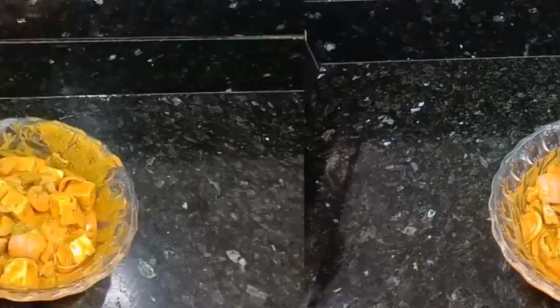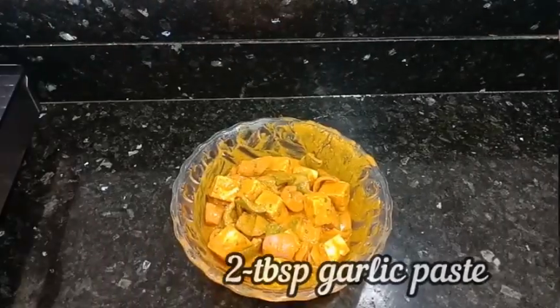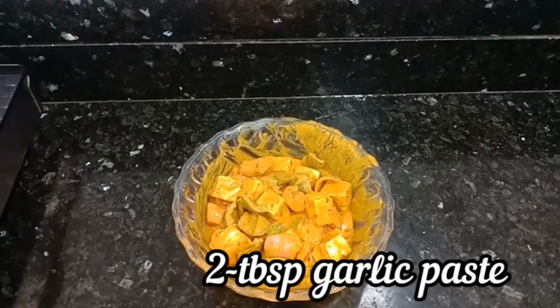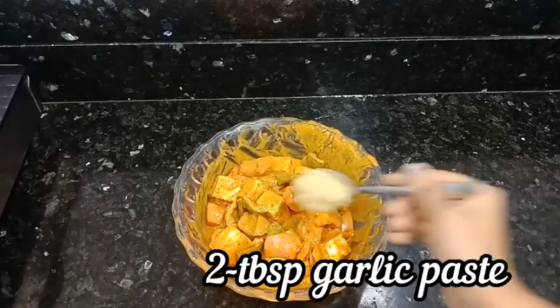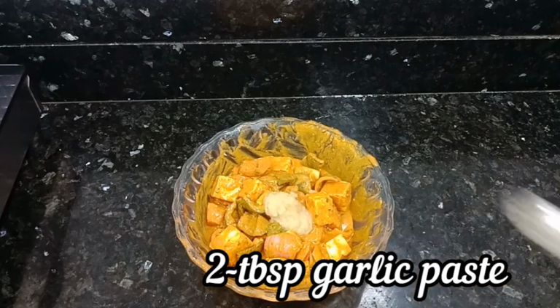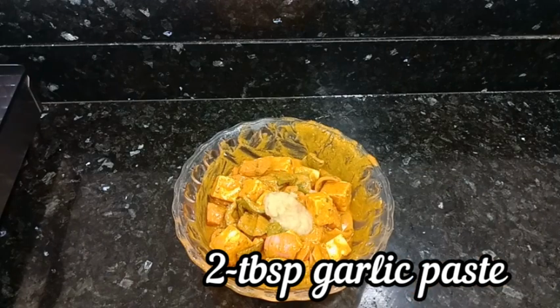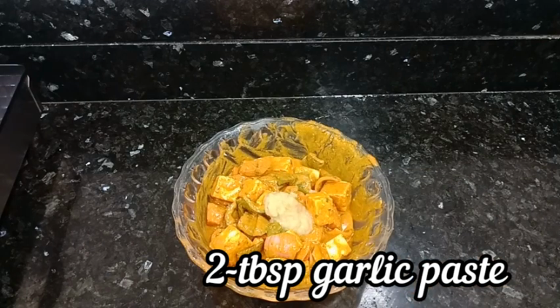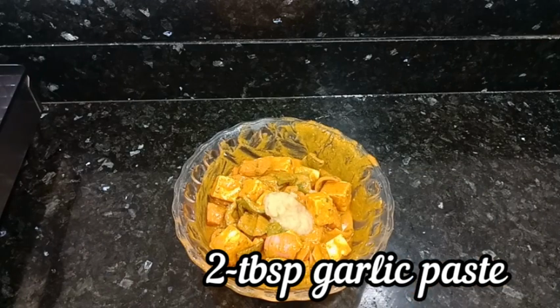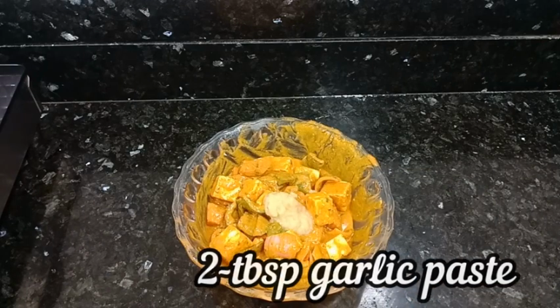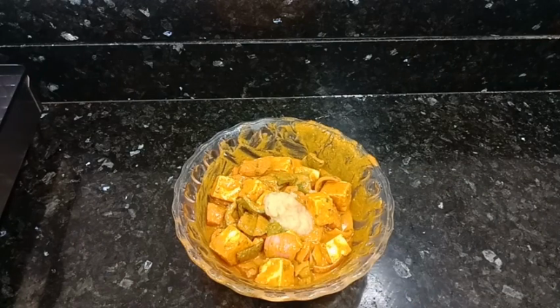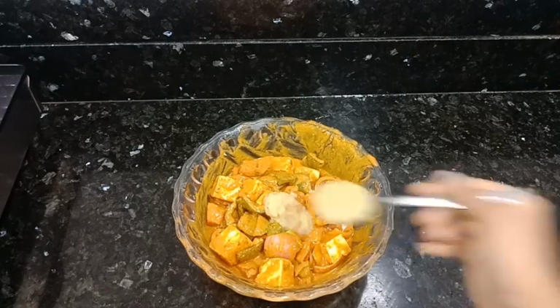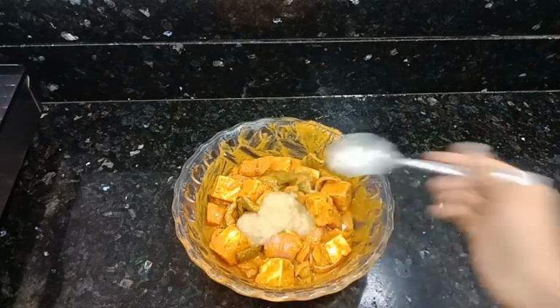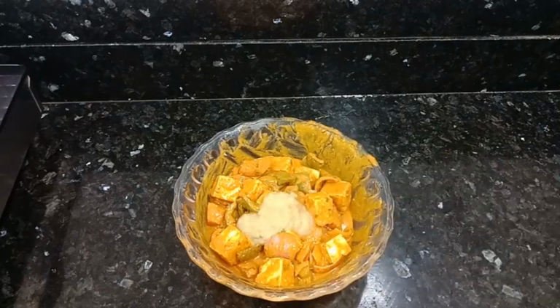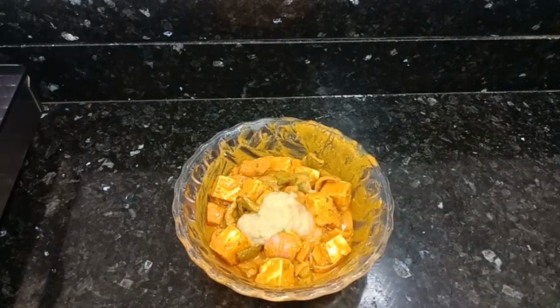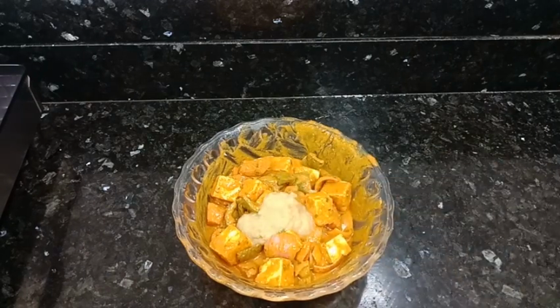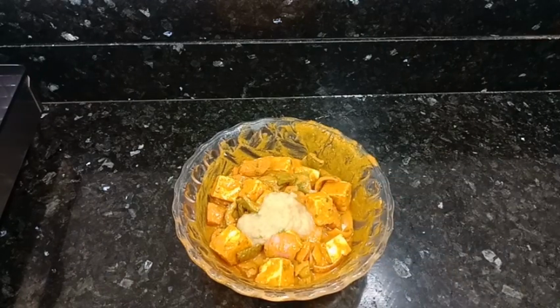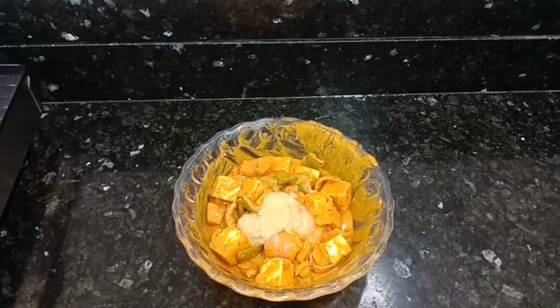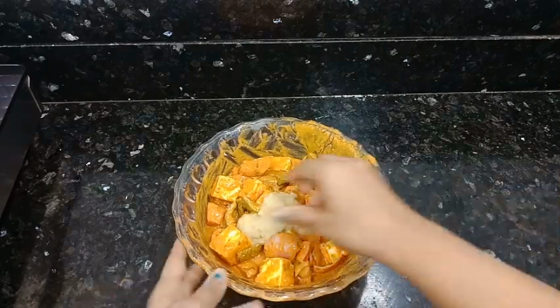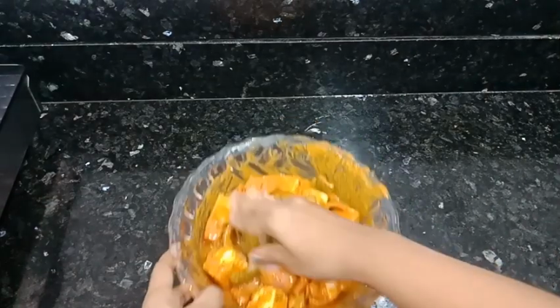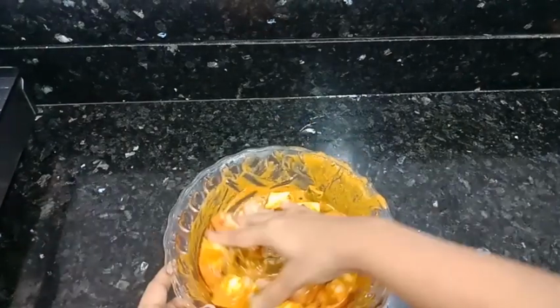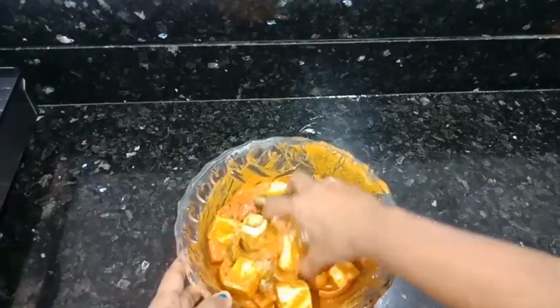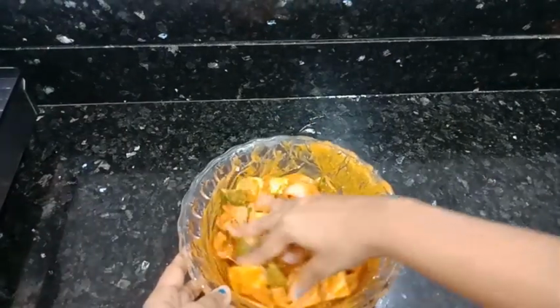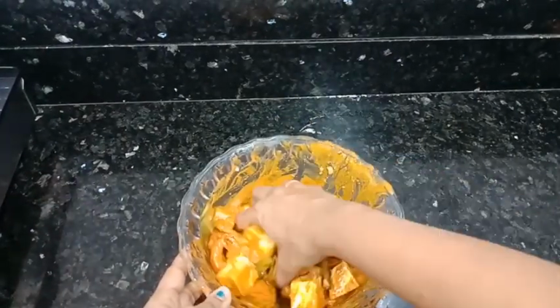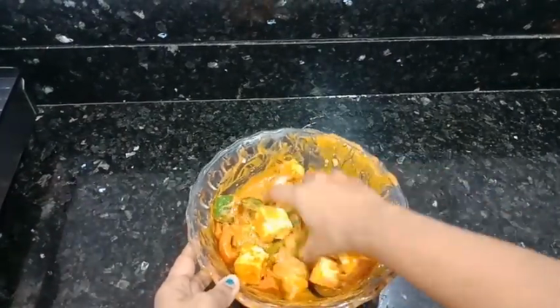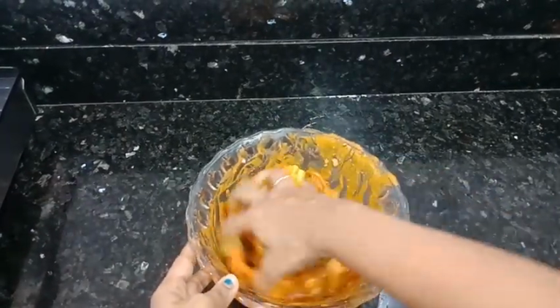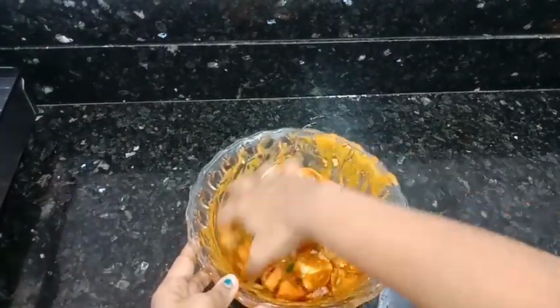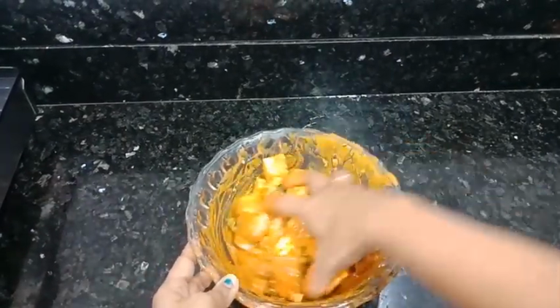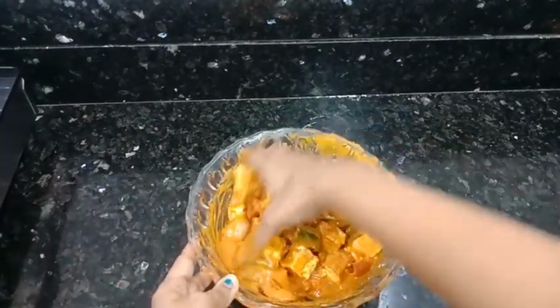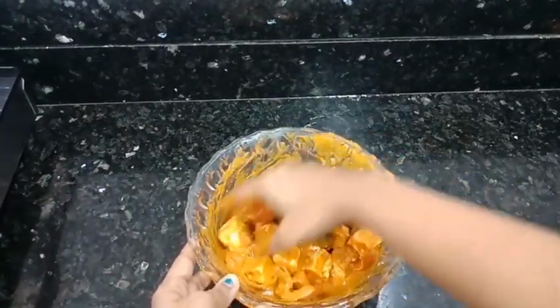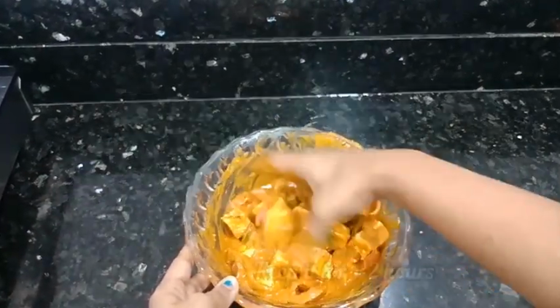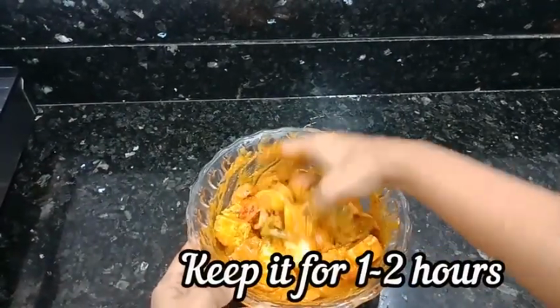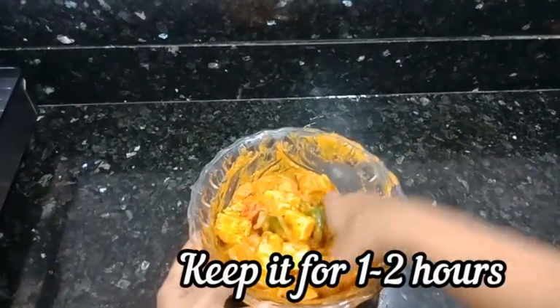We will add 2 tablespoons of paste and we will let it marinate for 1 to 2 hours.